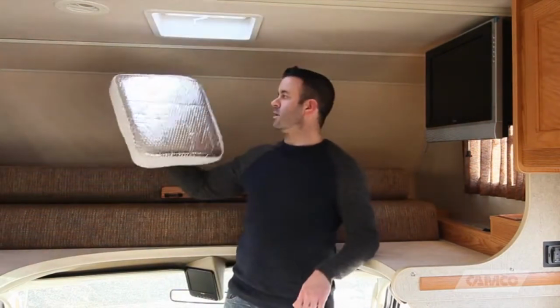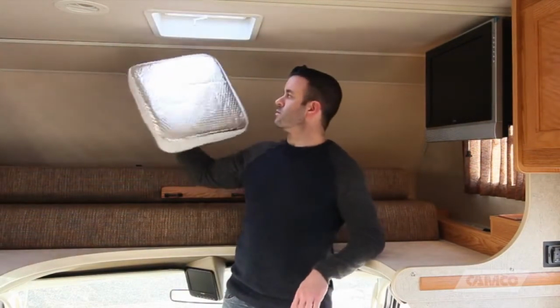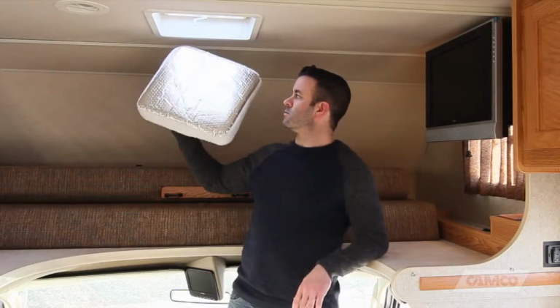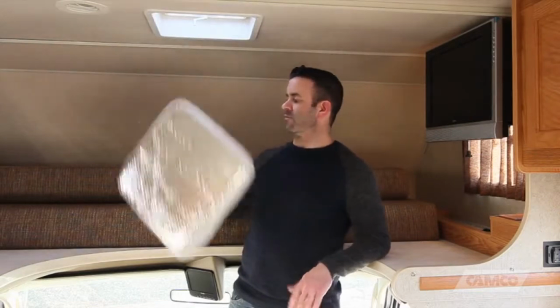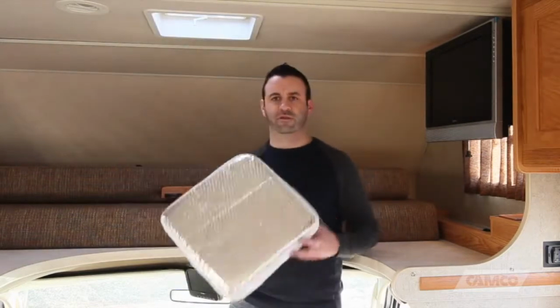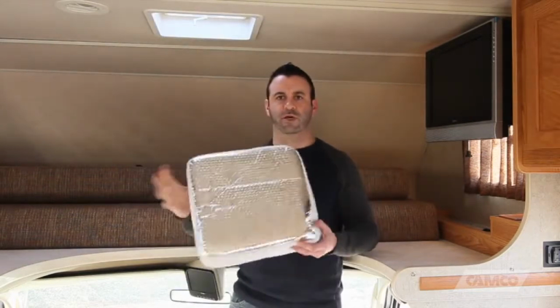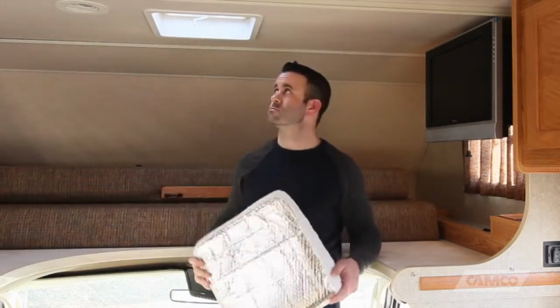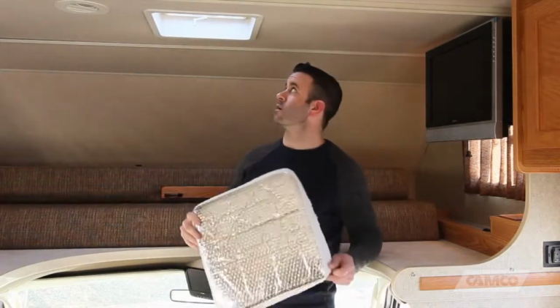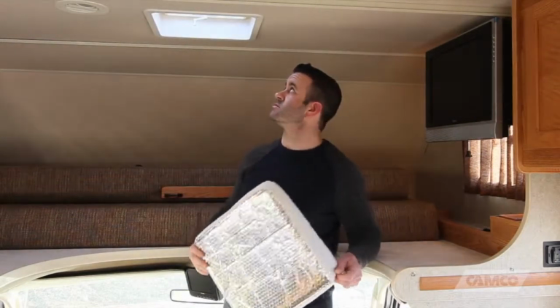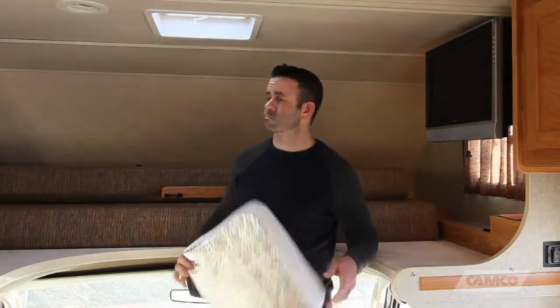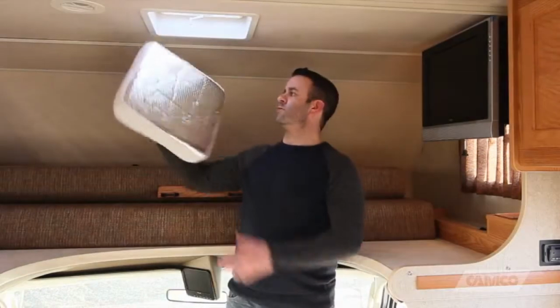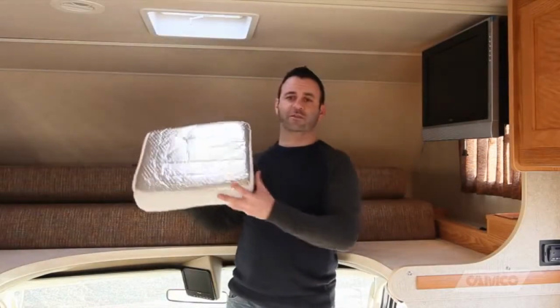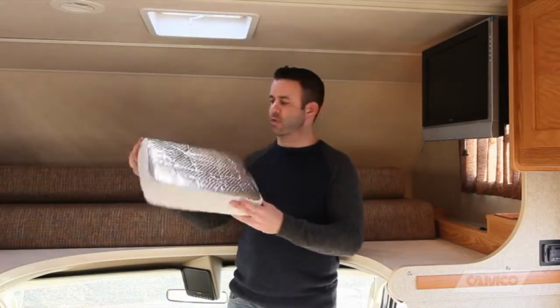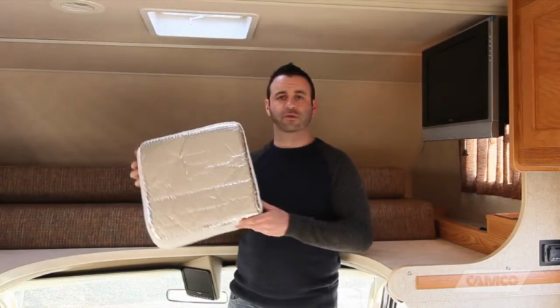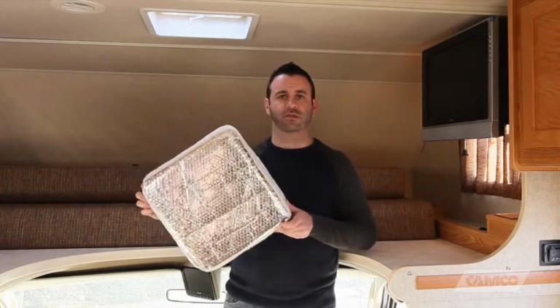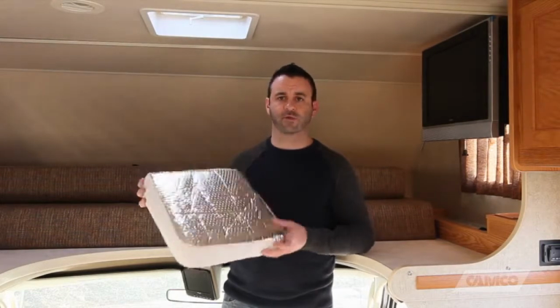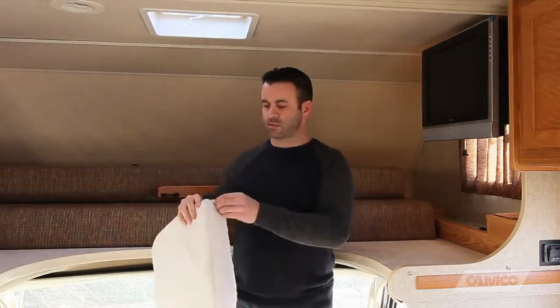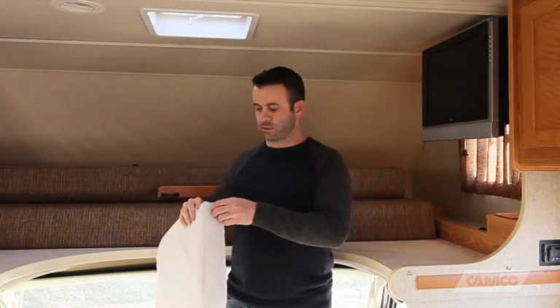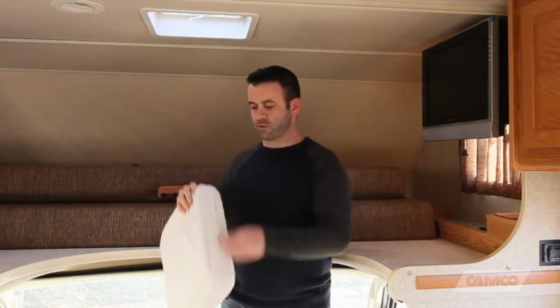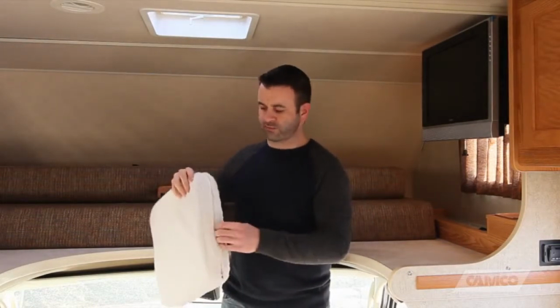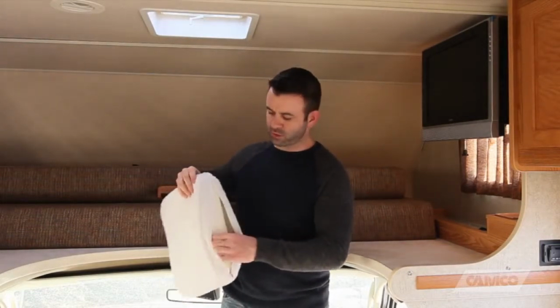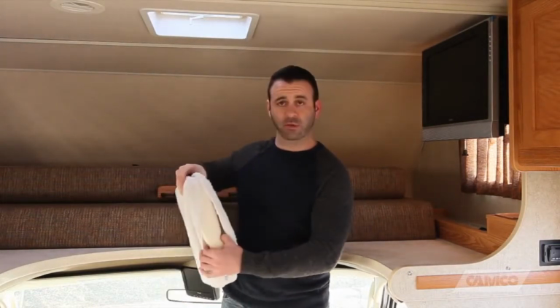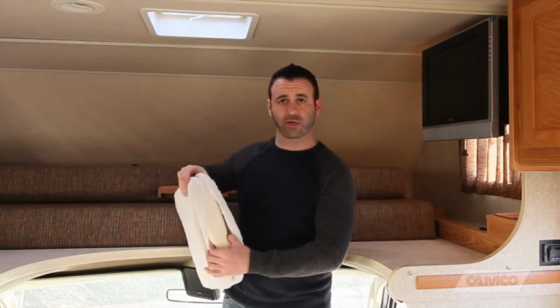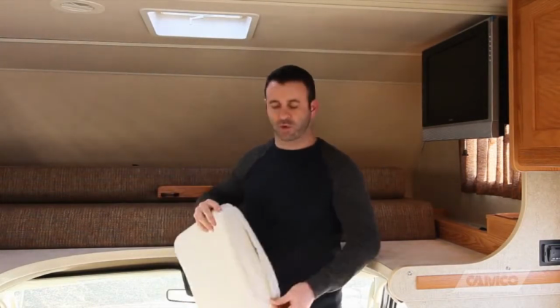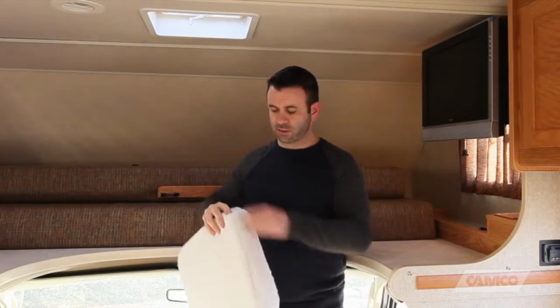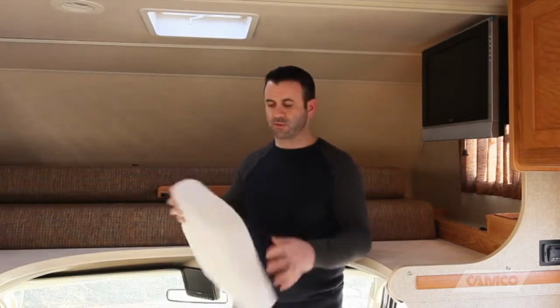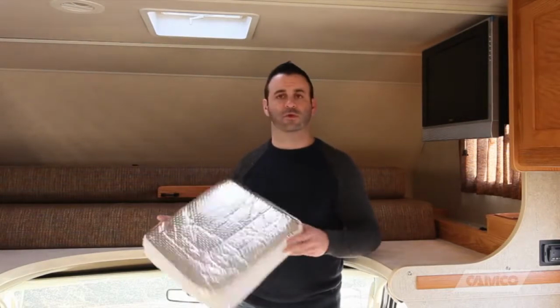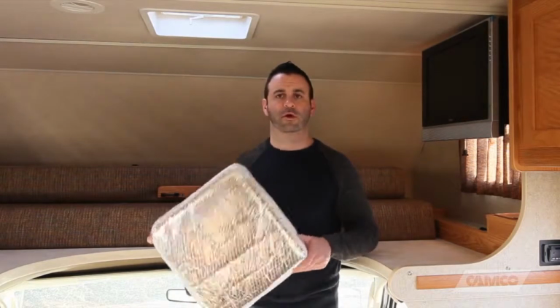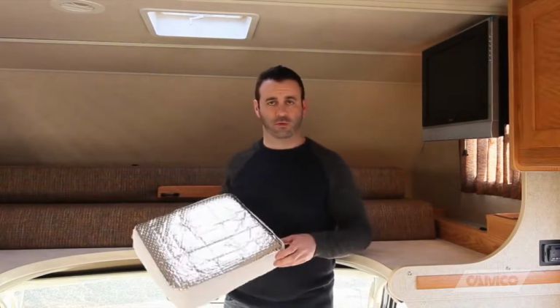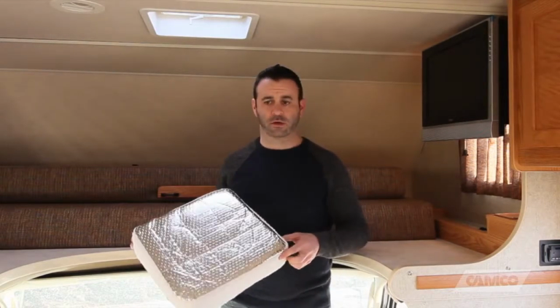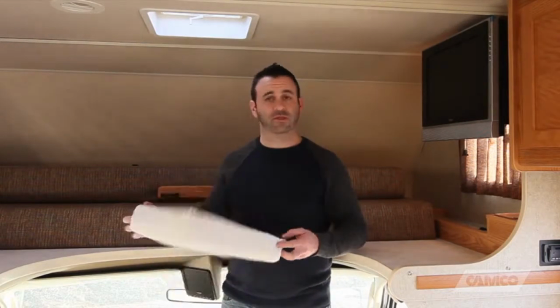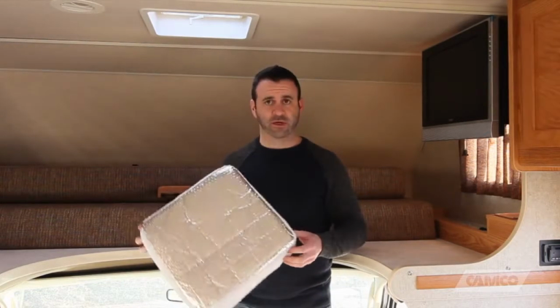It has a top reflective surface that blocks 100% of the sun's damaging rays. It's got 2 and 3 quarter inches of foam inside to block heat transfer, which means it keeps you cooler in the summer and warmer in the winter — which means it saves you energy.